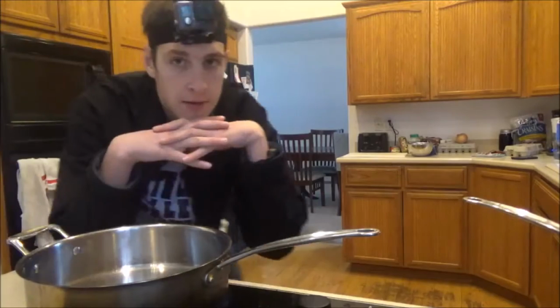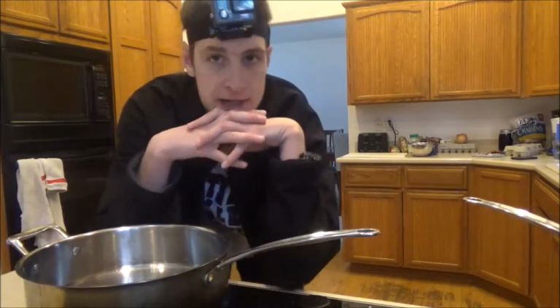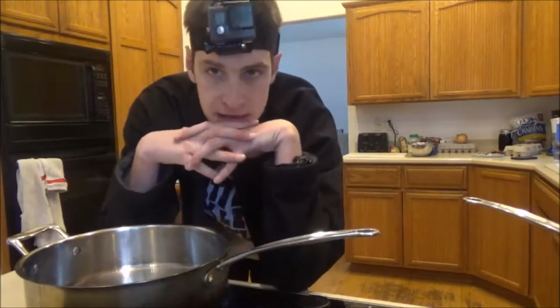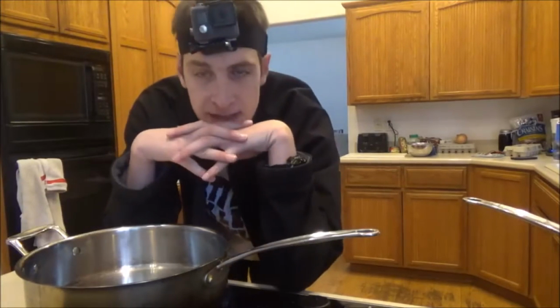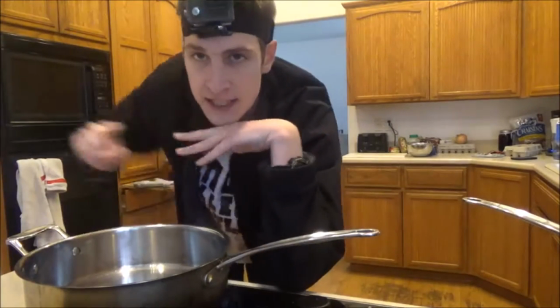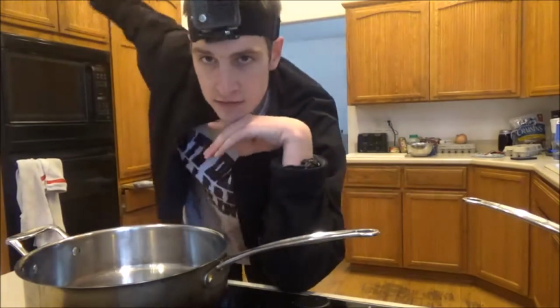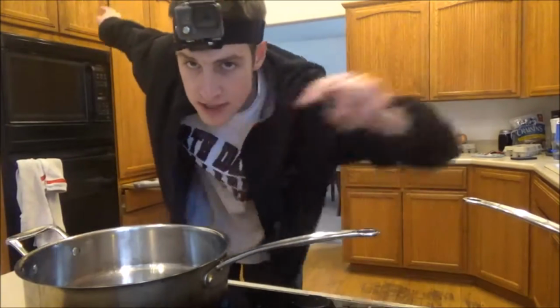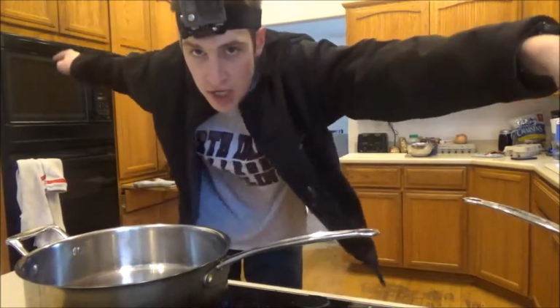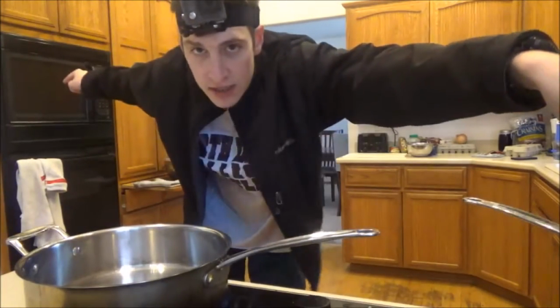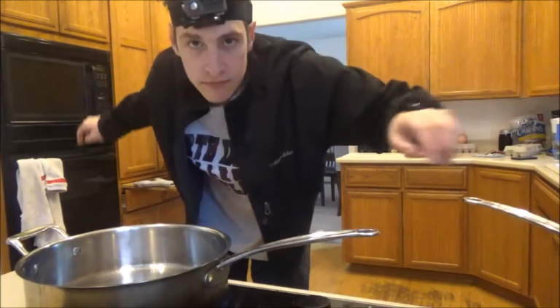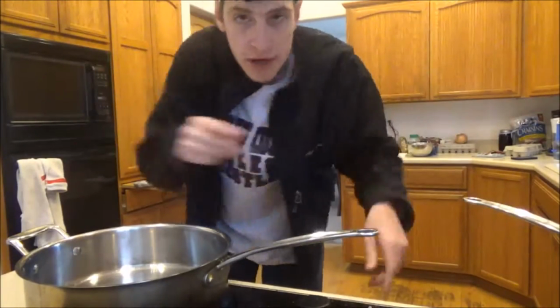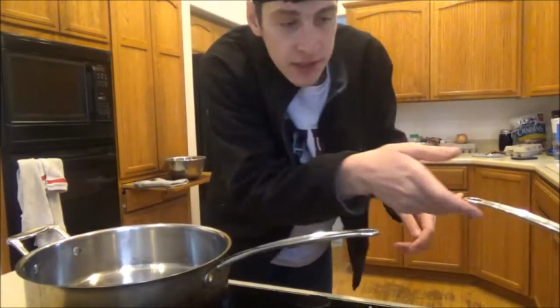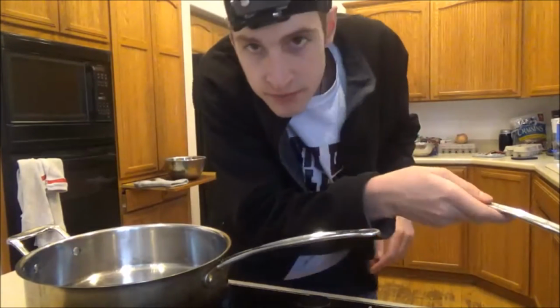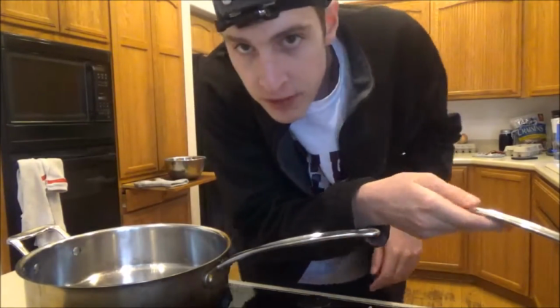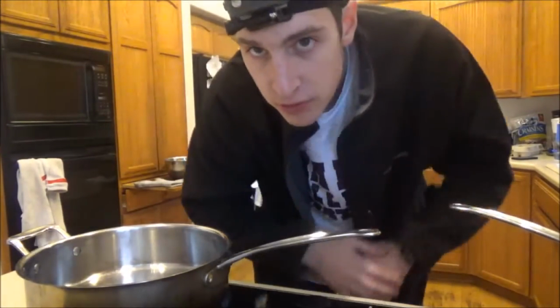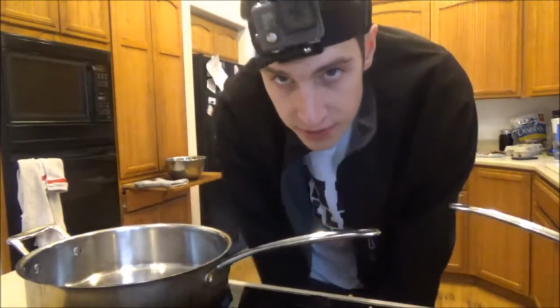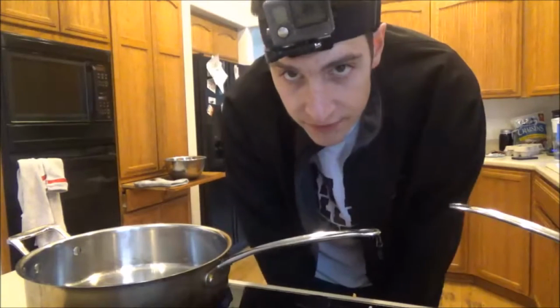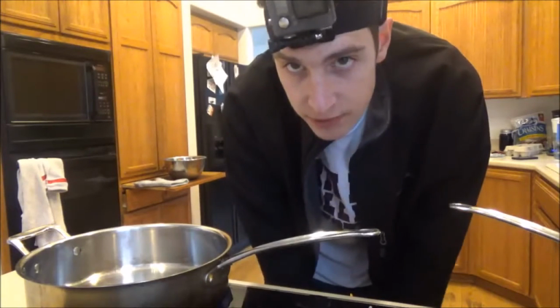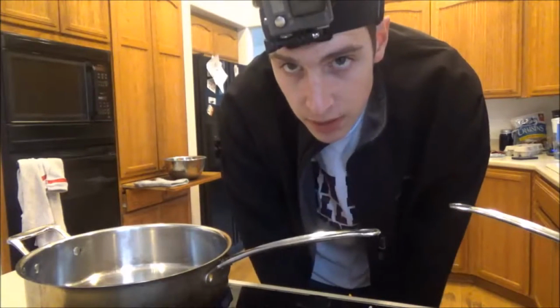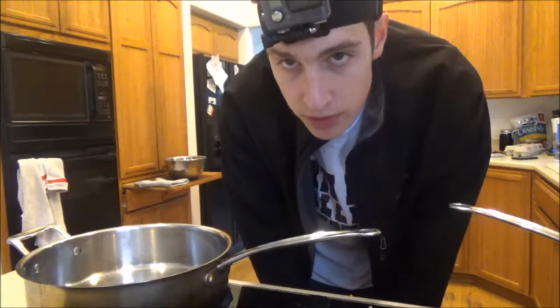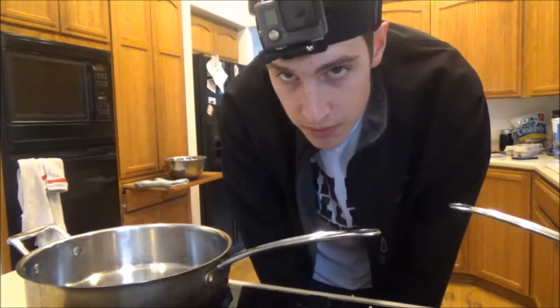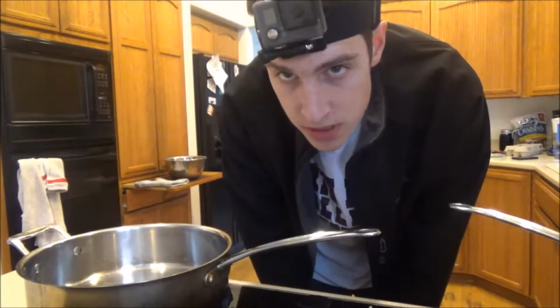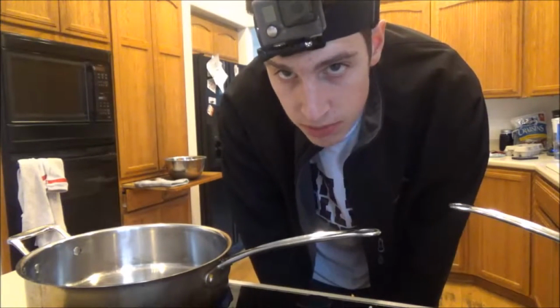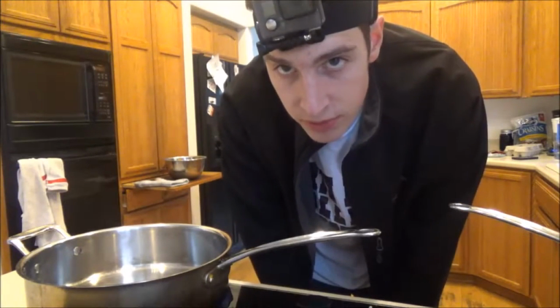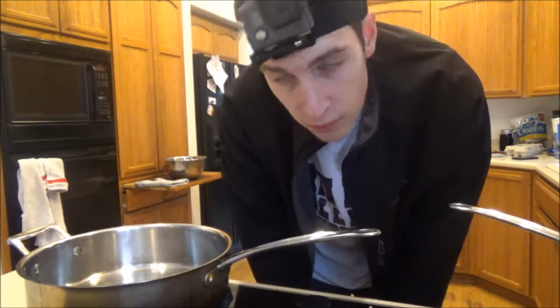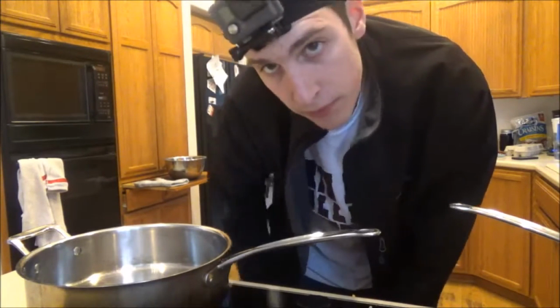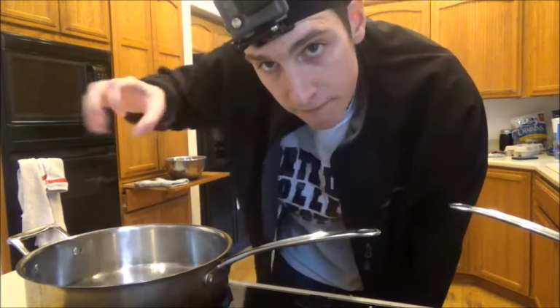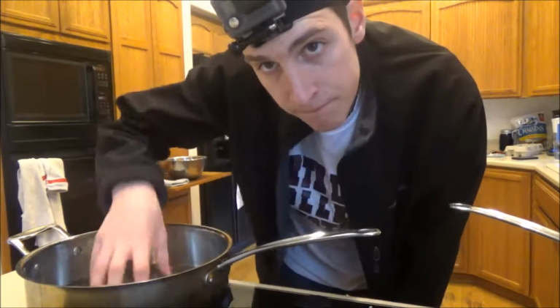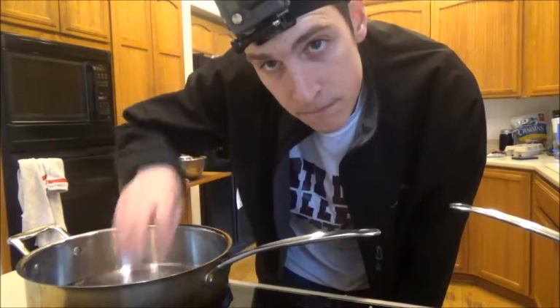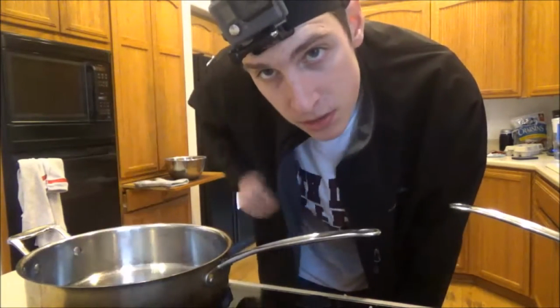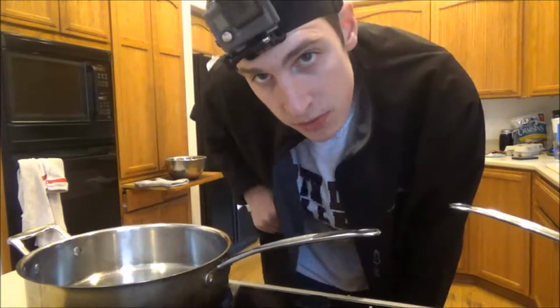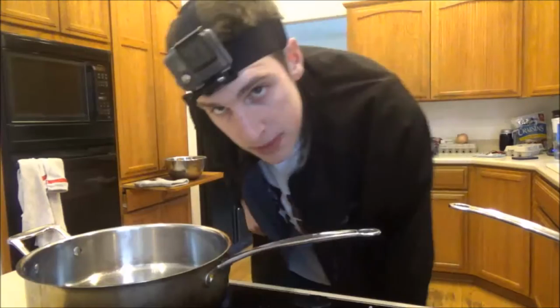Alright, so we've got the rice cooking right over here for 25 minutes. Meanwhile I'm going to chop the vegetables, and once done with that, I'm going to start doing the meat.